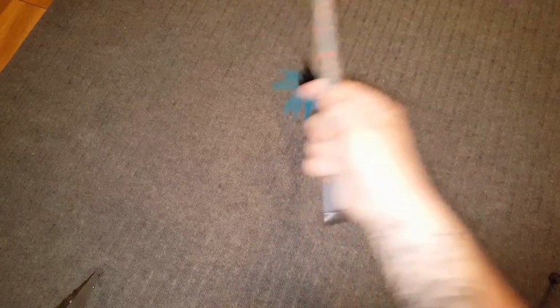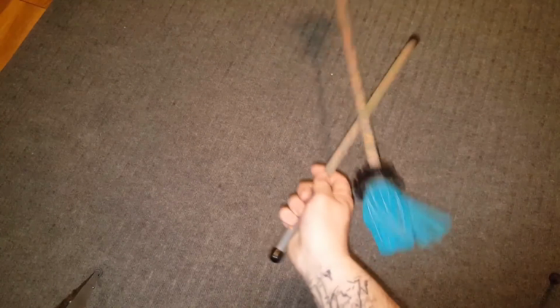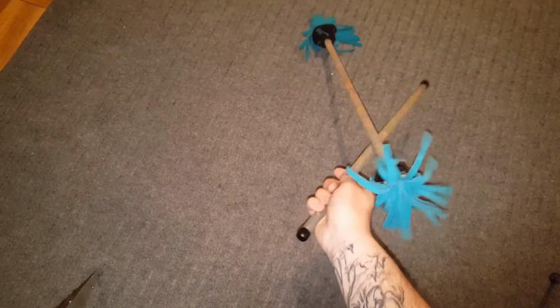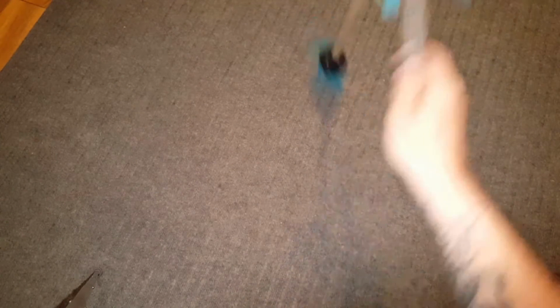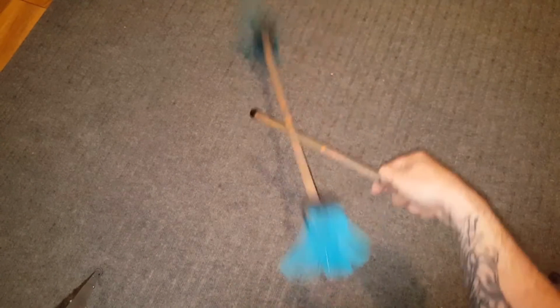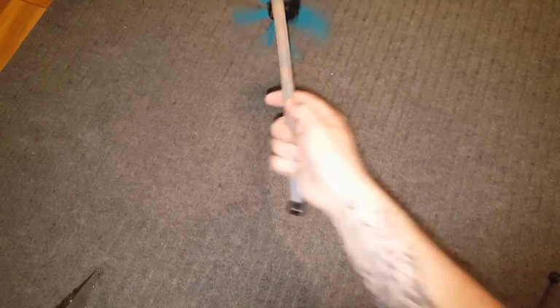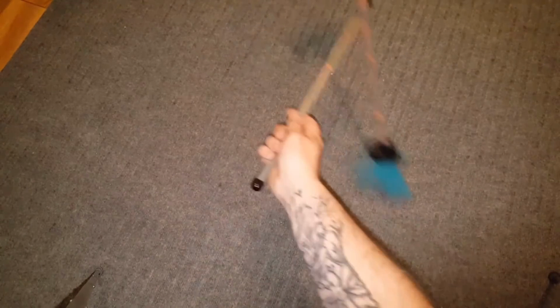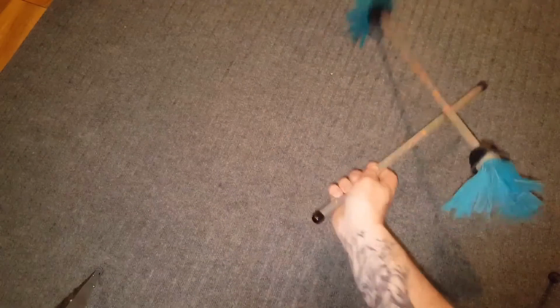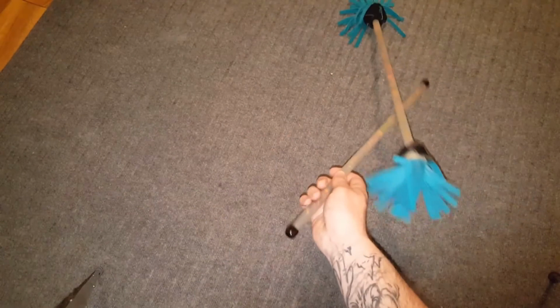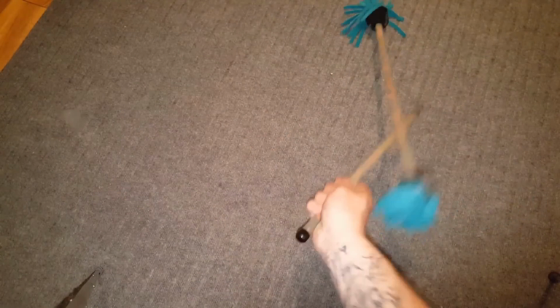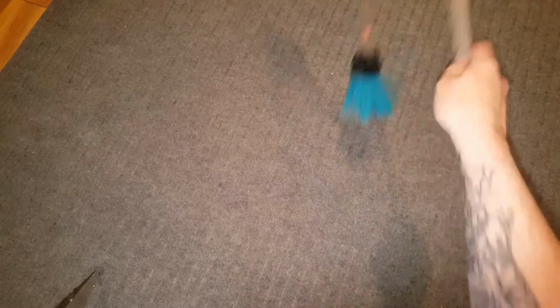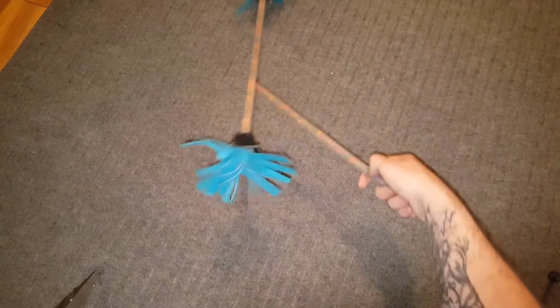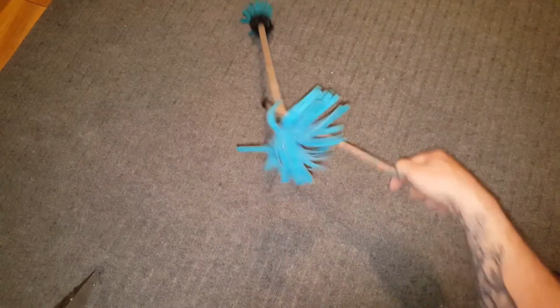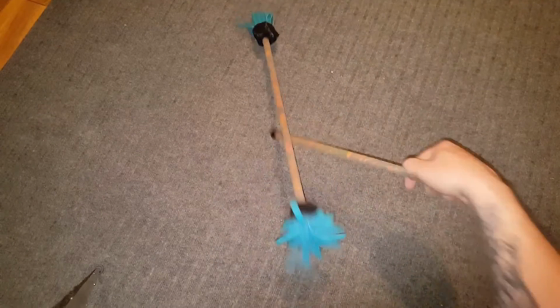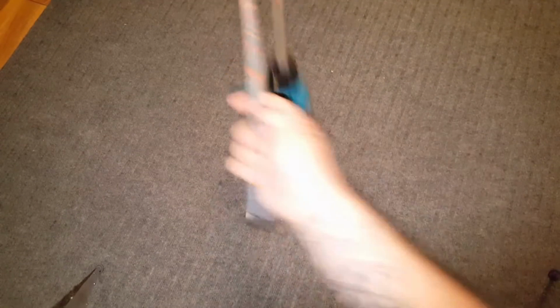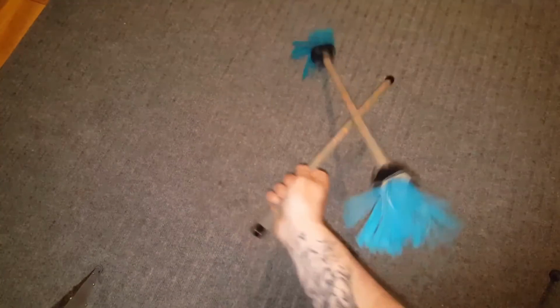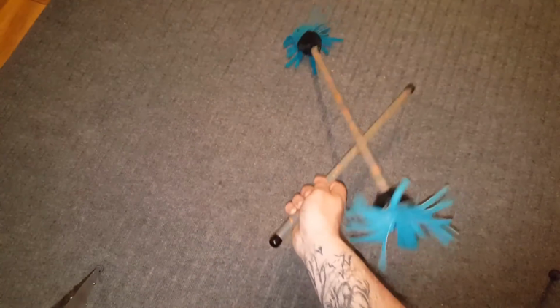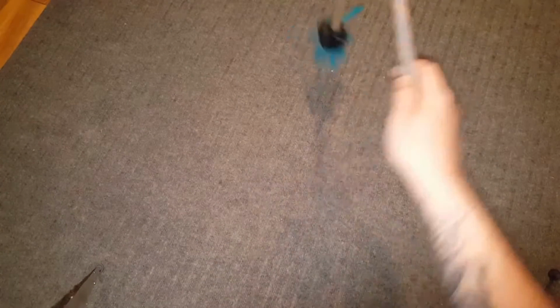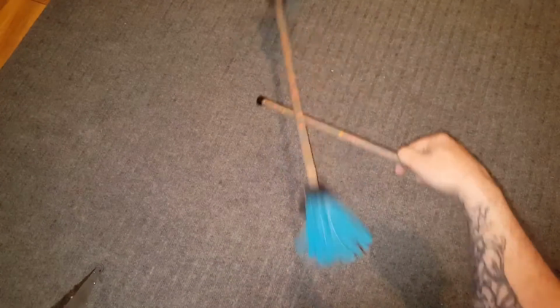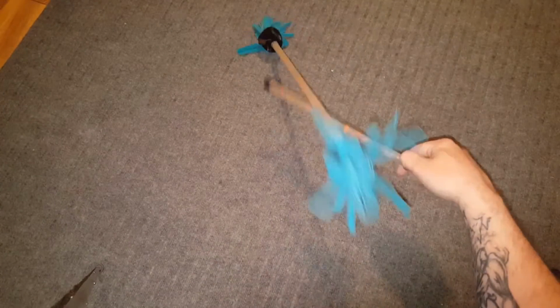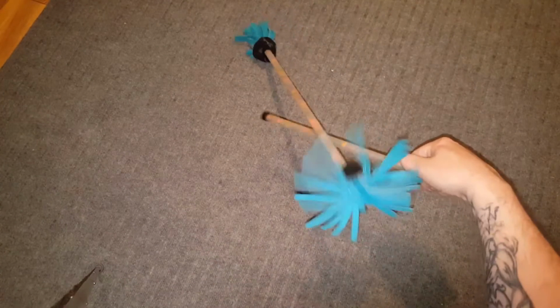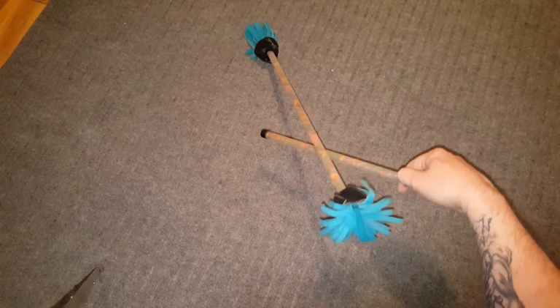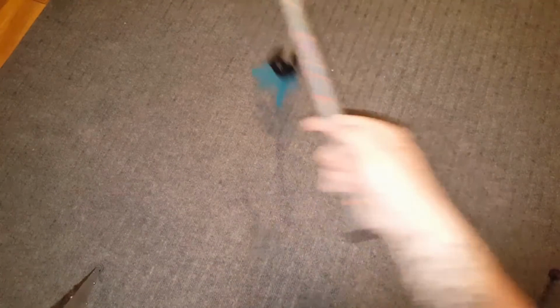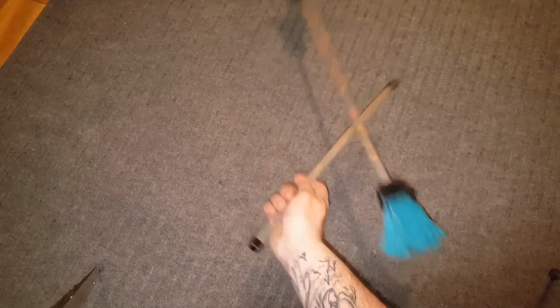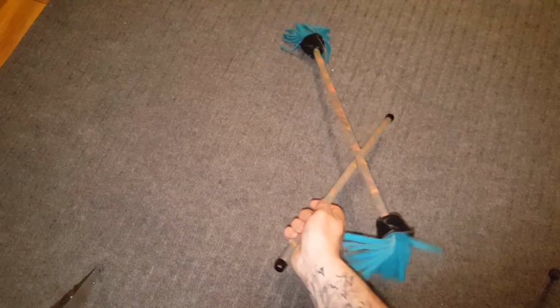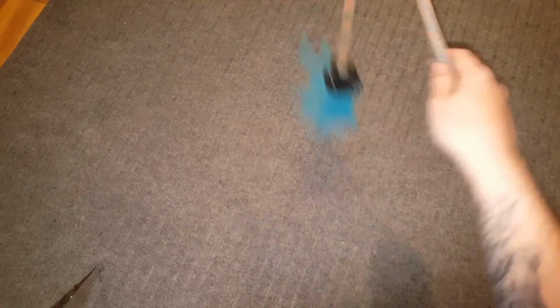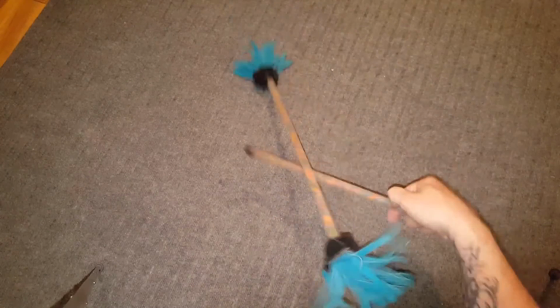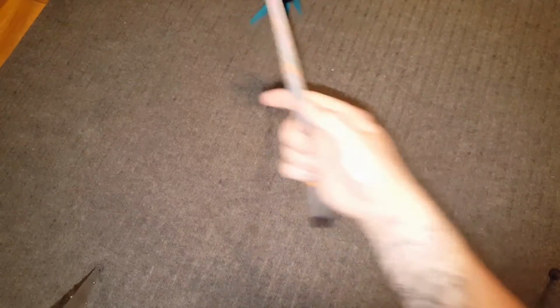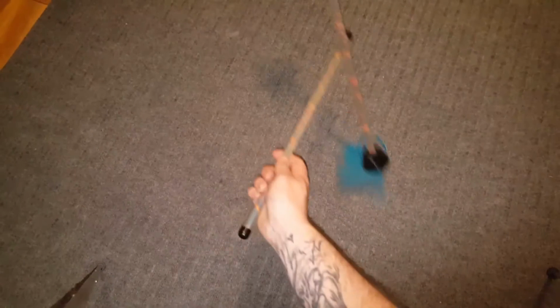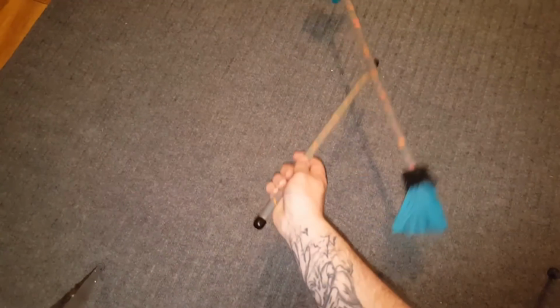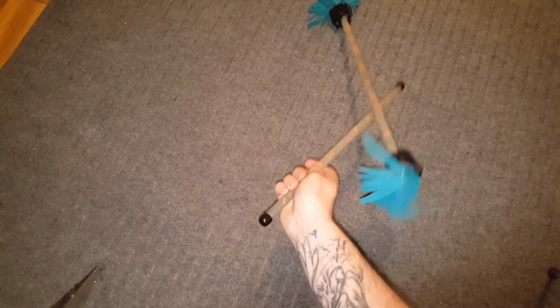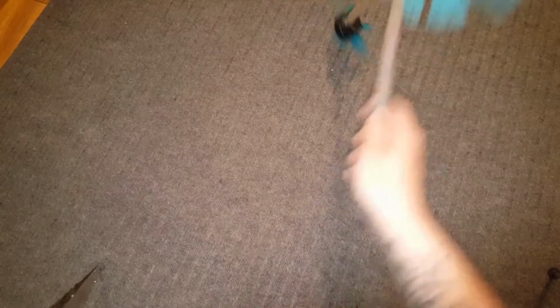Step 1. Start with the center stick on the ground. Pick up the center stick from the end that's closest to you. As you pick up the center stick it will cause the stick to move forward.